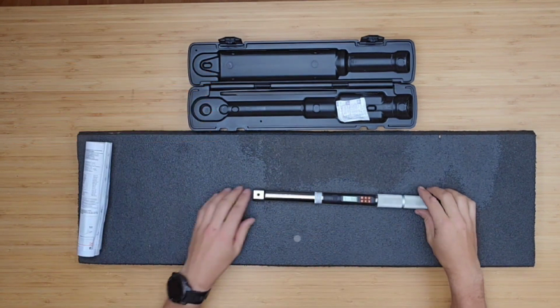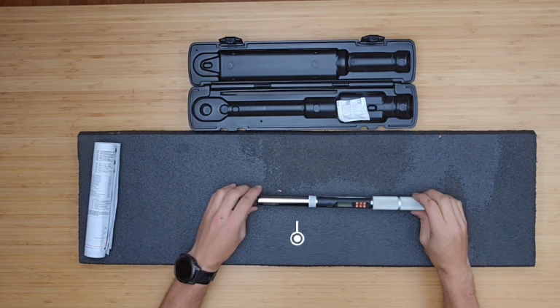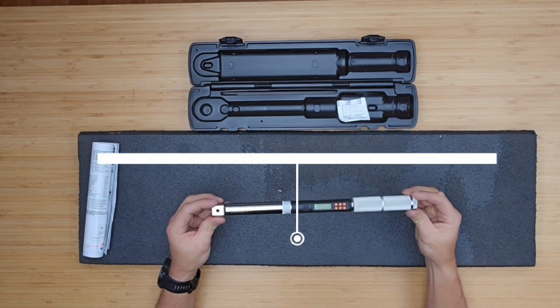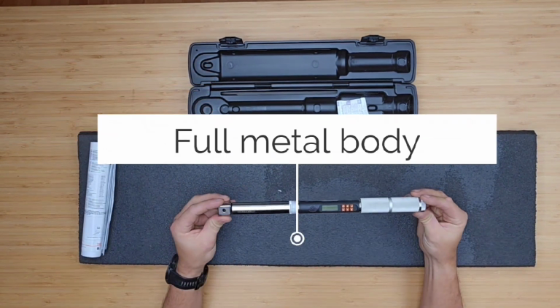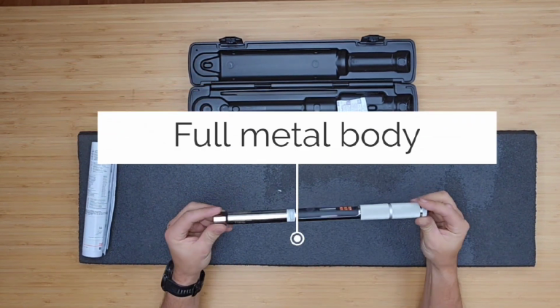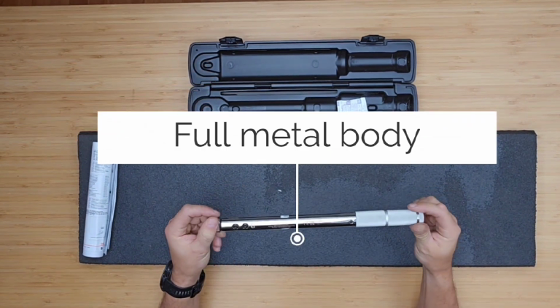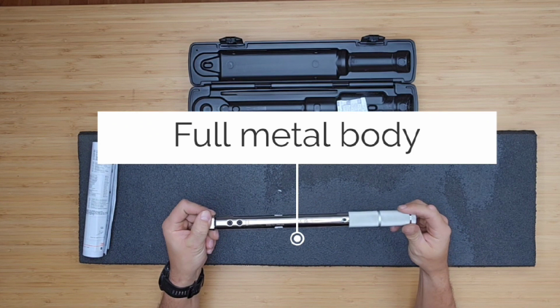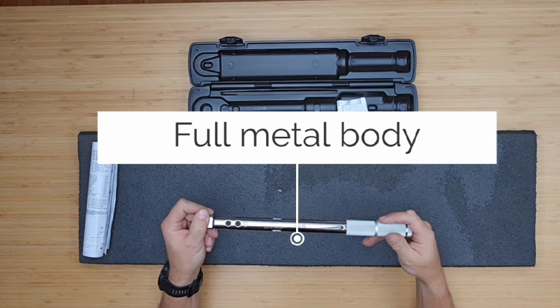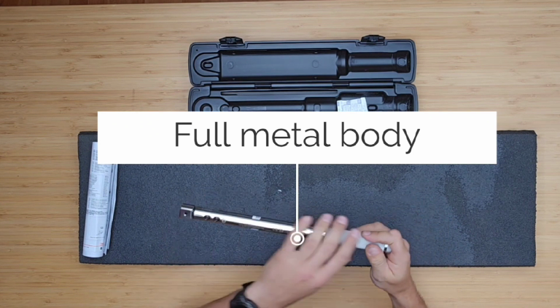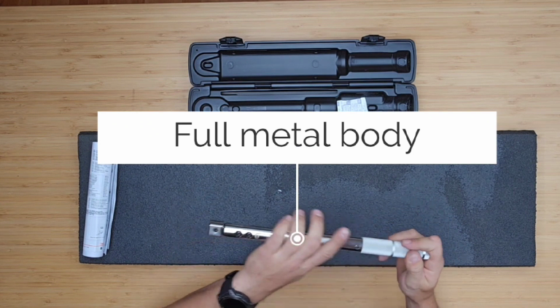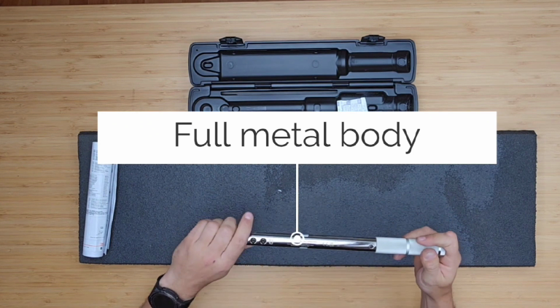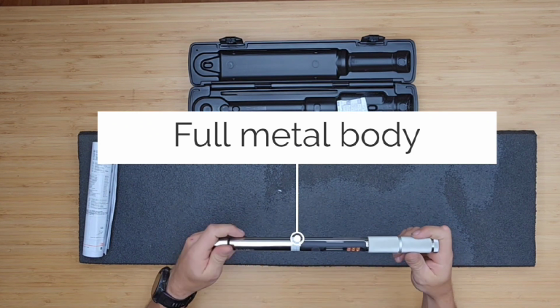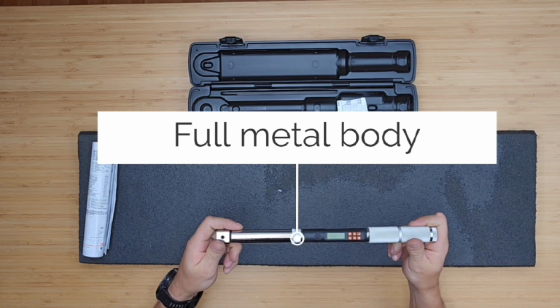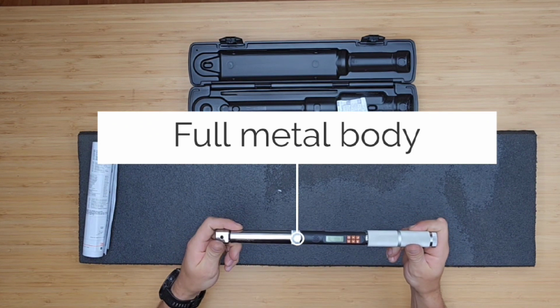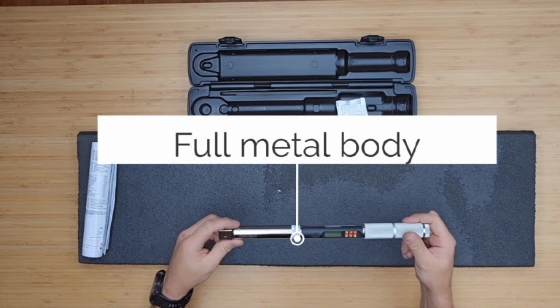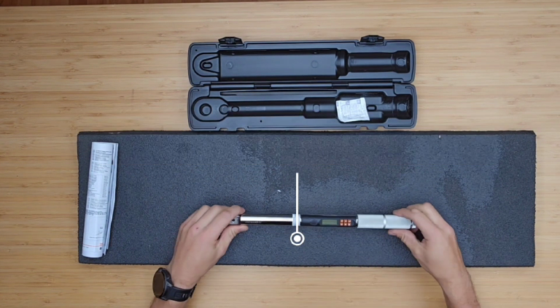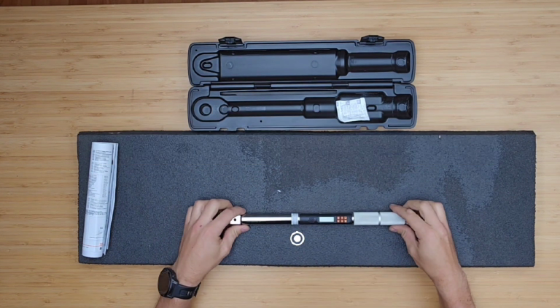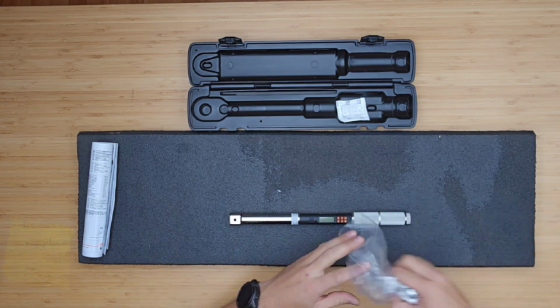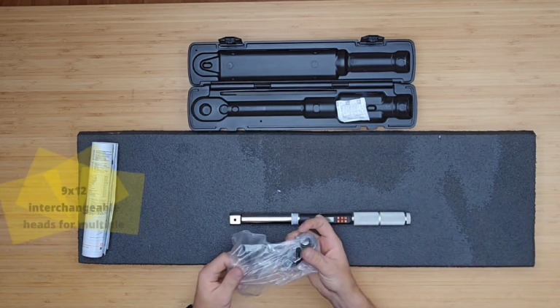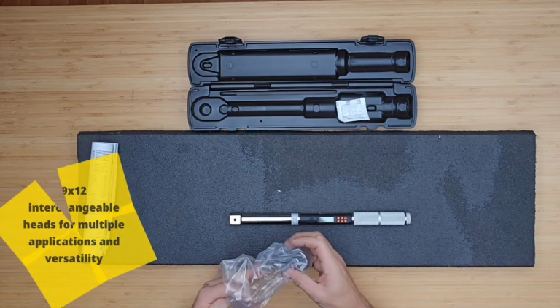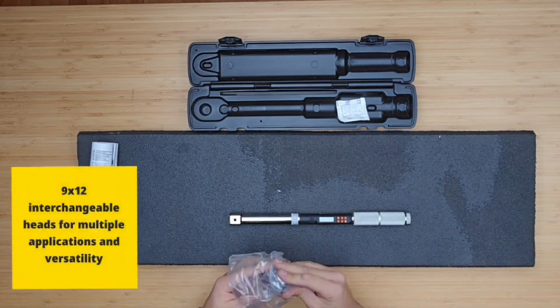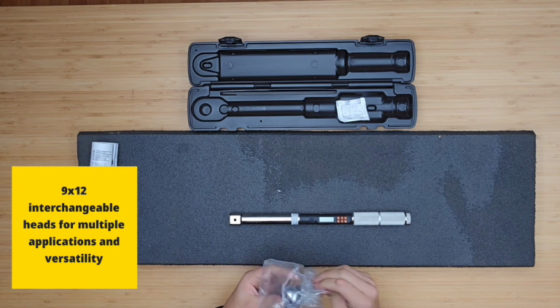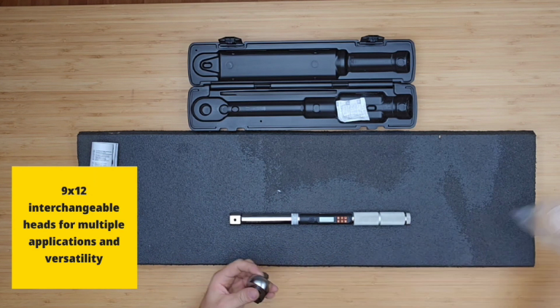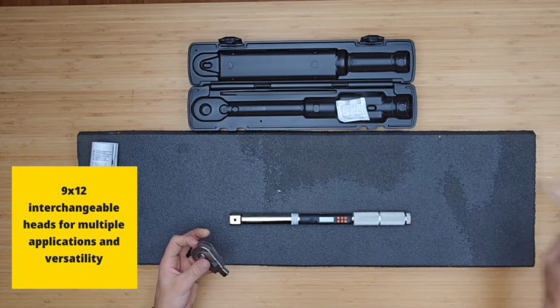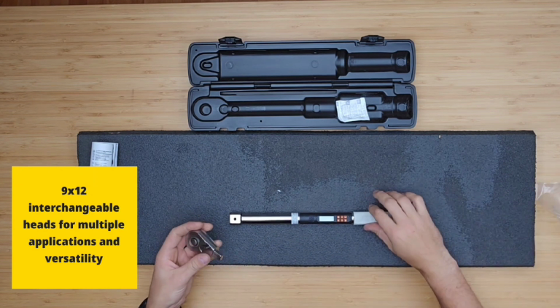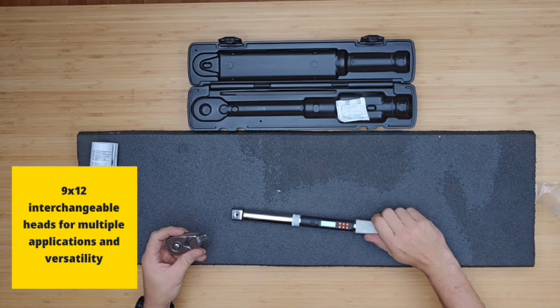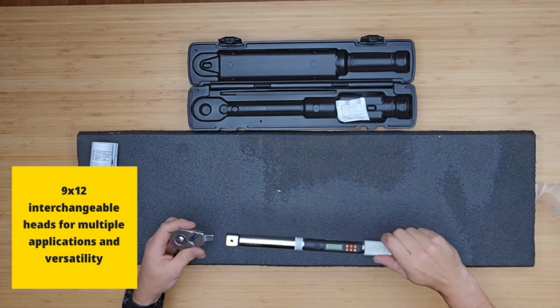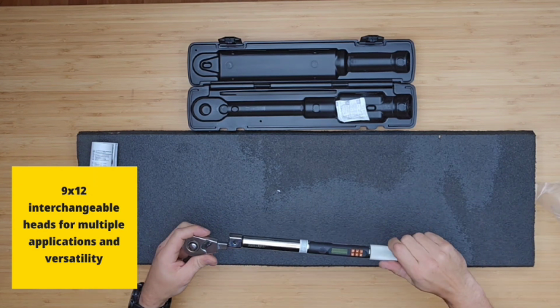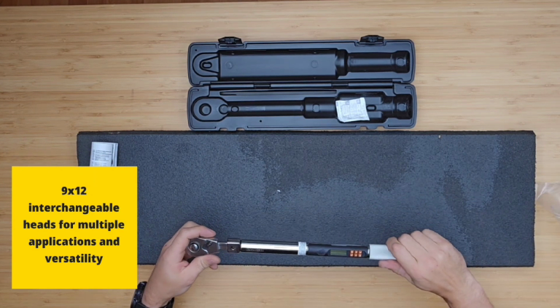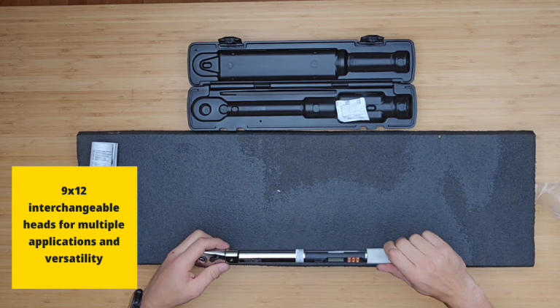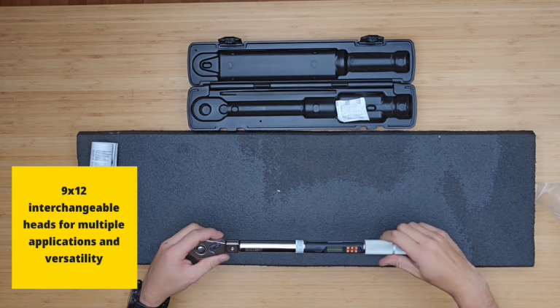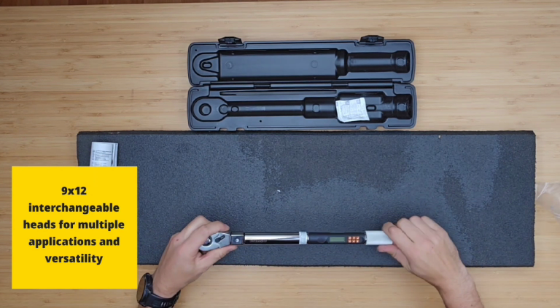The torque wrench has a full metal body for high strain and long life. It also comes without a head, but you have many options which you can fit on it. For example, I have a half inch head.